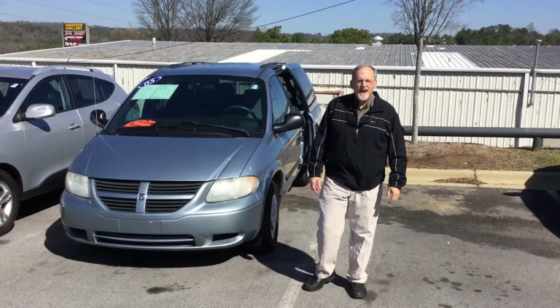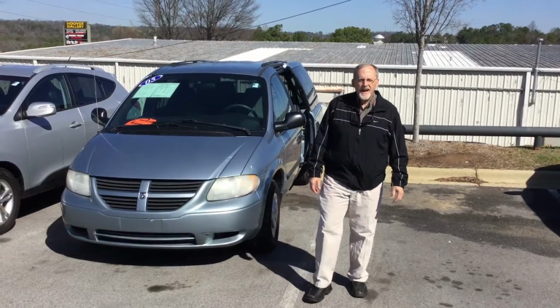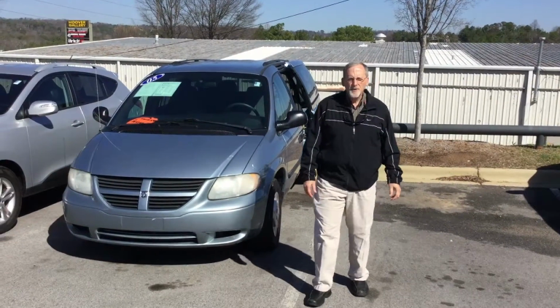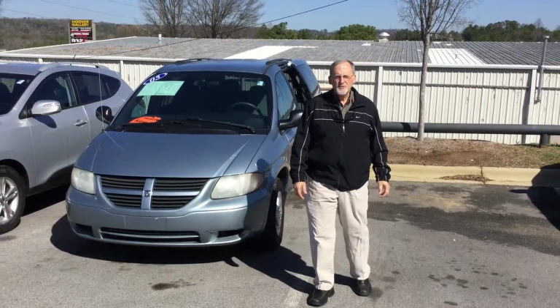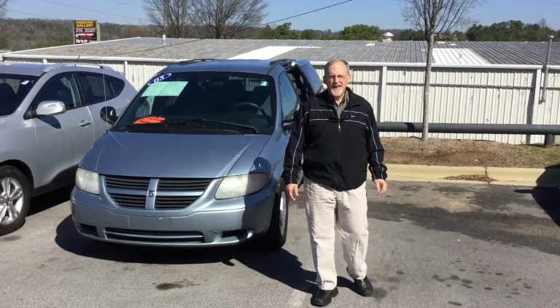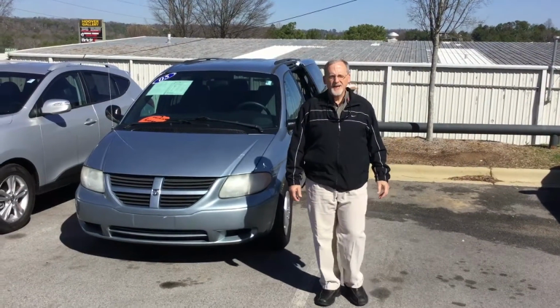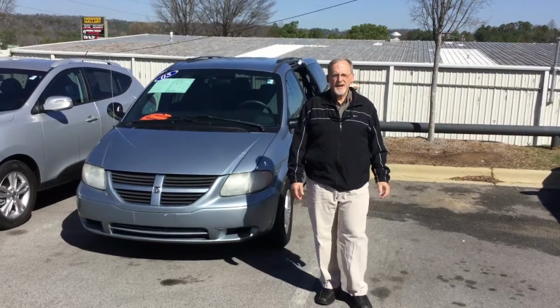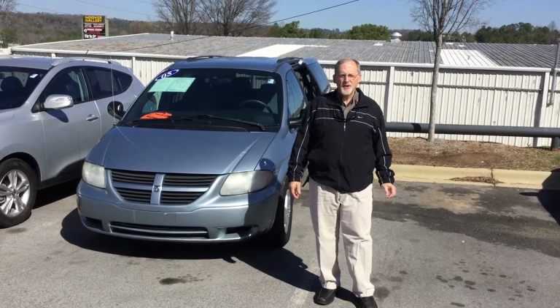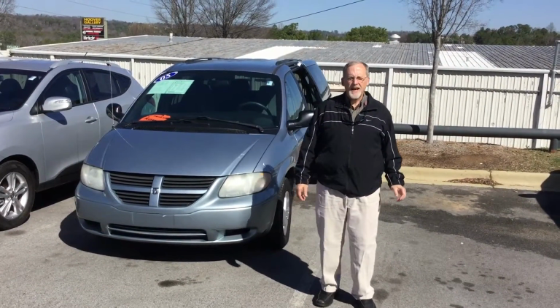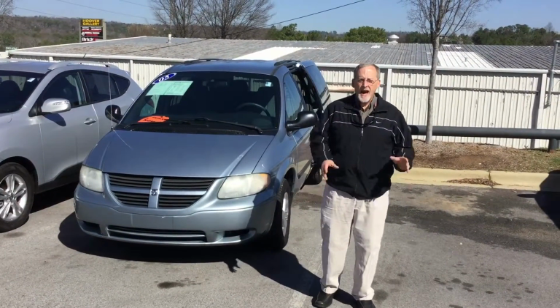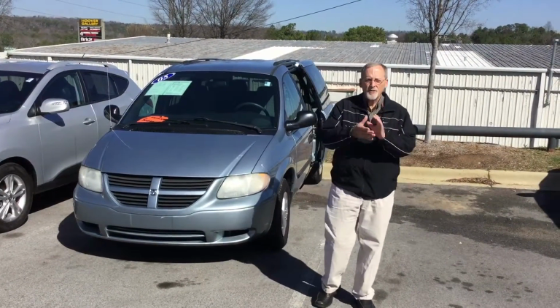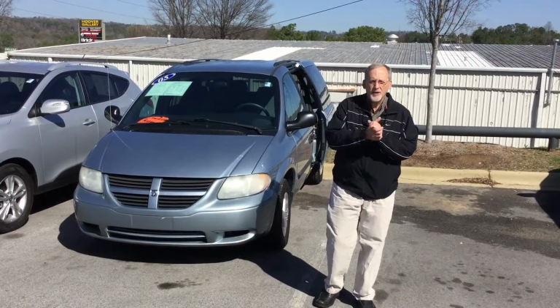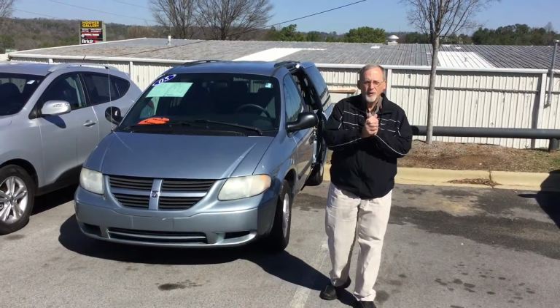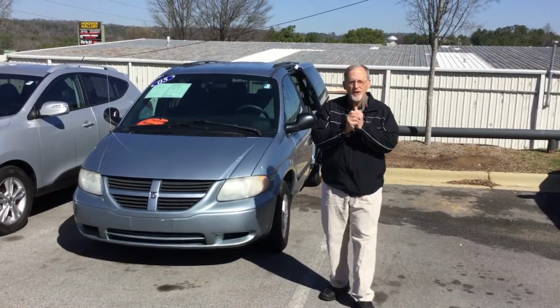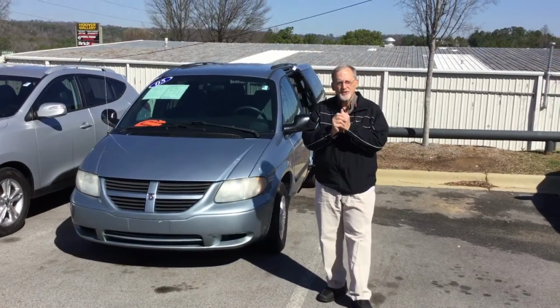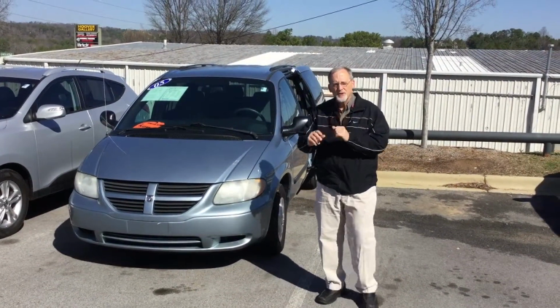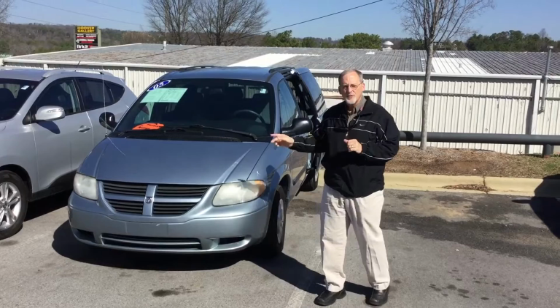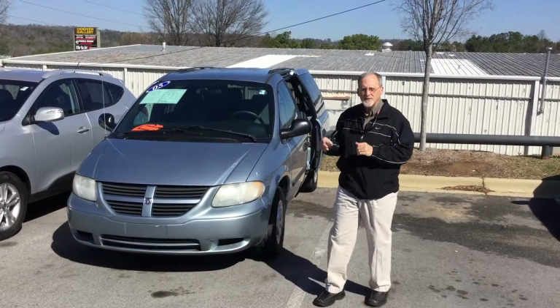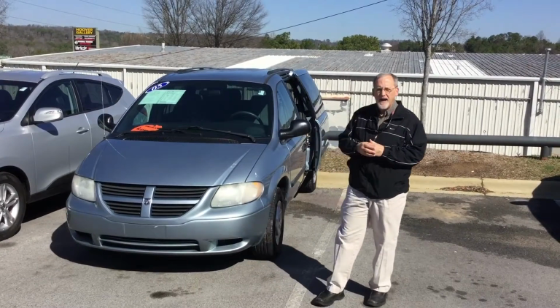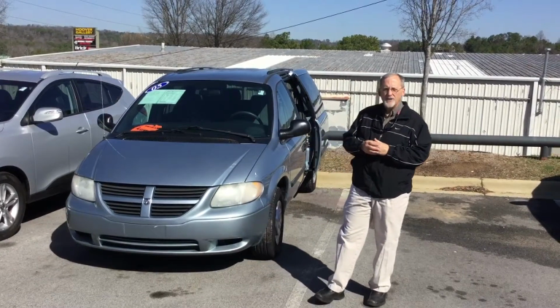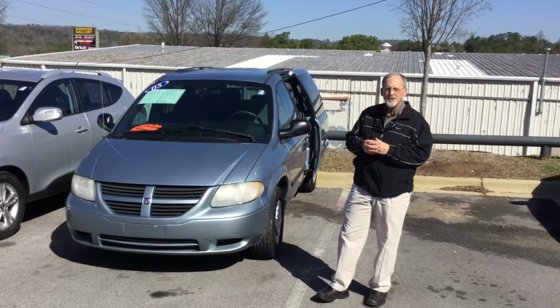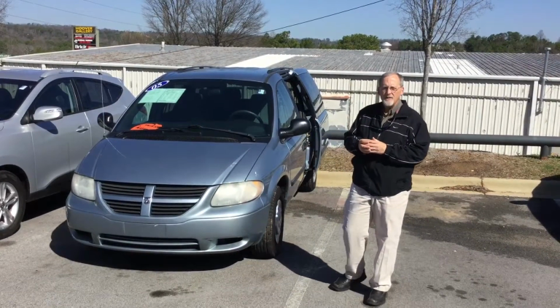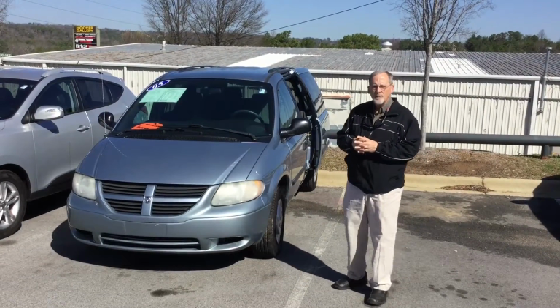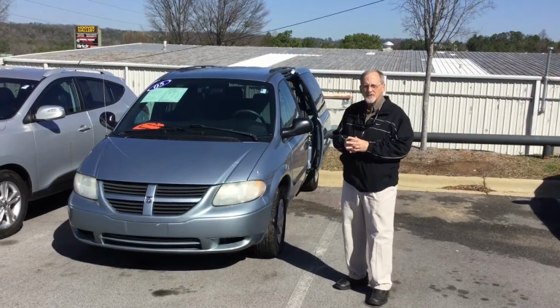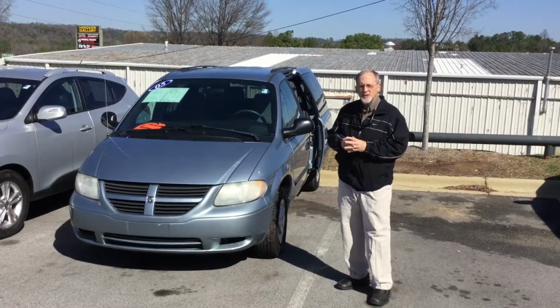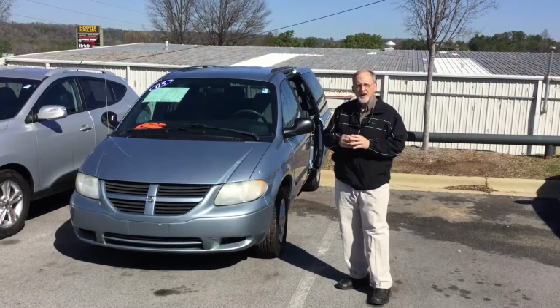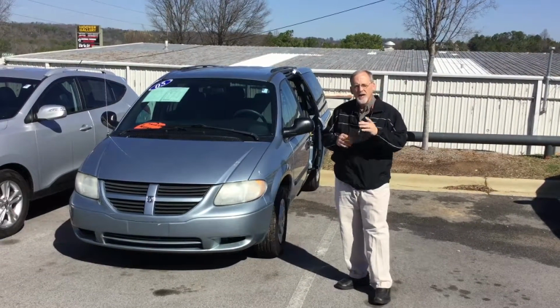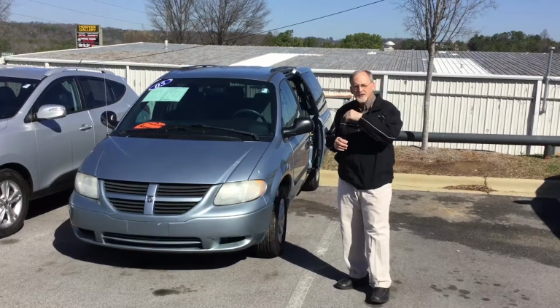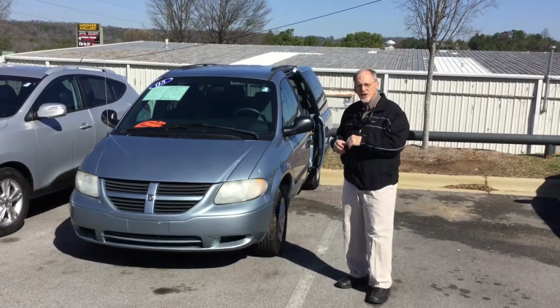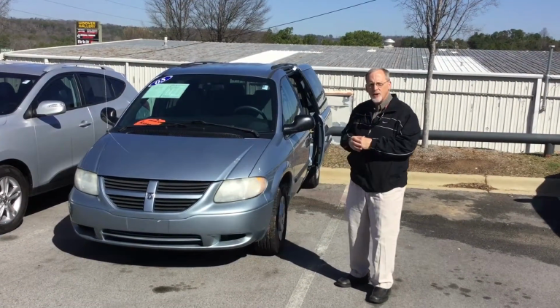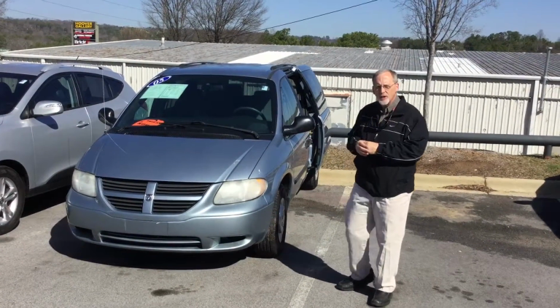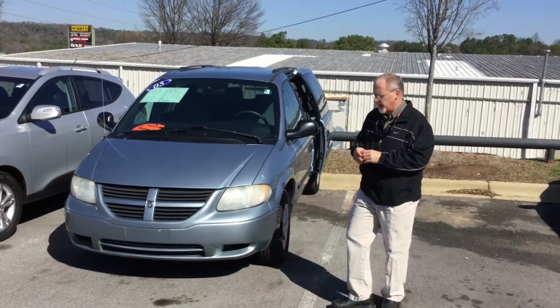Hi April, this is Randy Allen here at Tamron Hyundai. I want to thank you for your interest in the 2005 Dodge Caravan we've got sitting right here. Let's take a good close look at it.